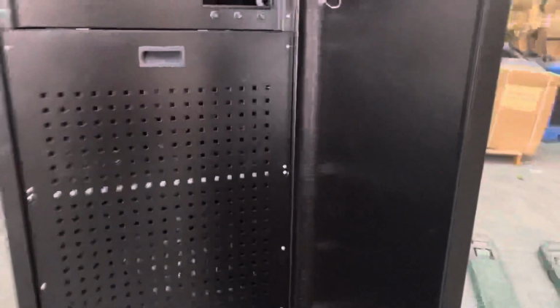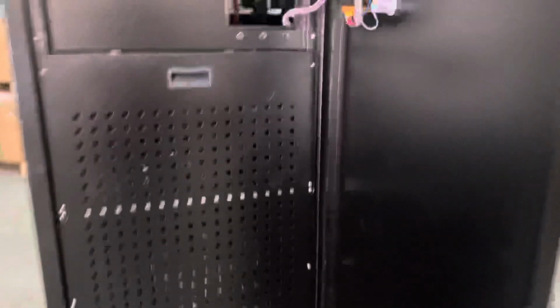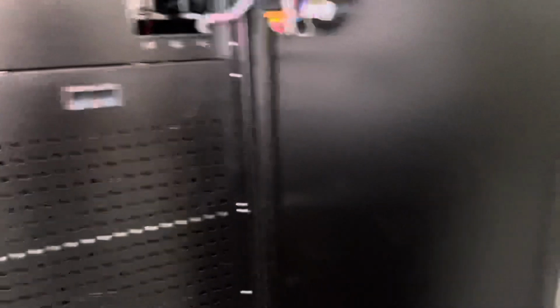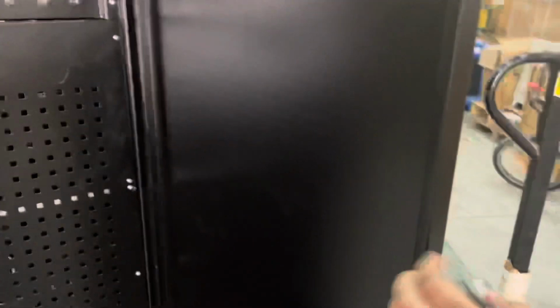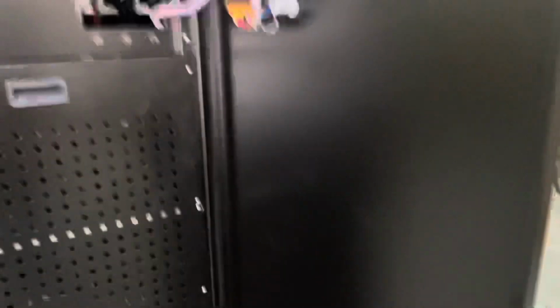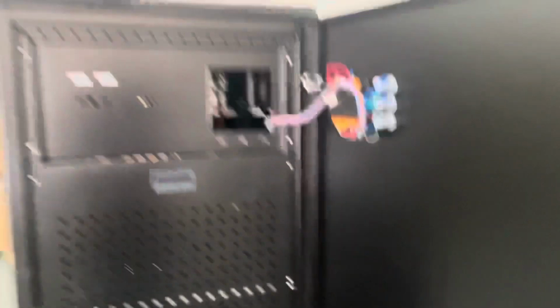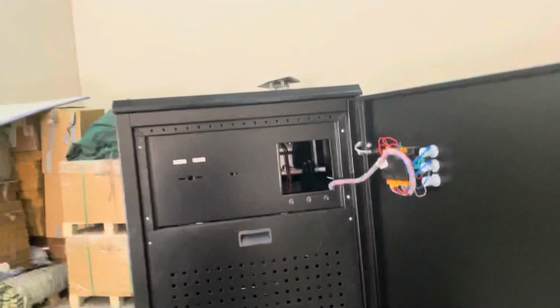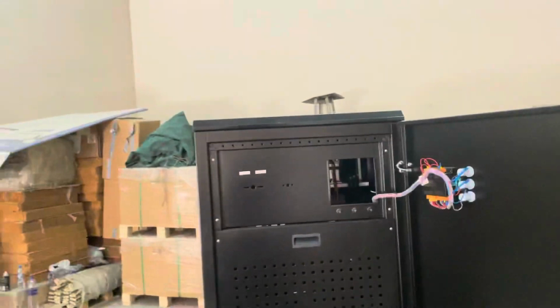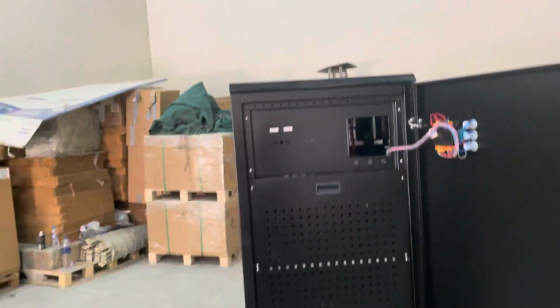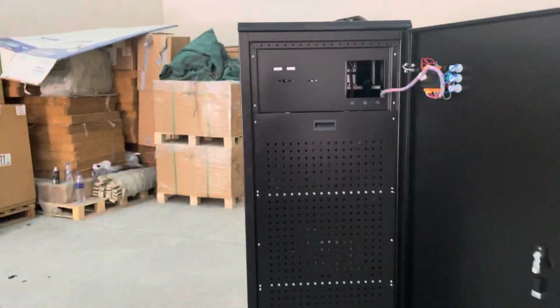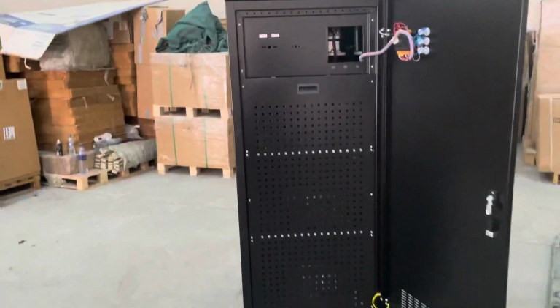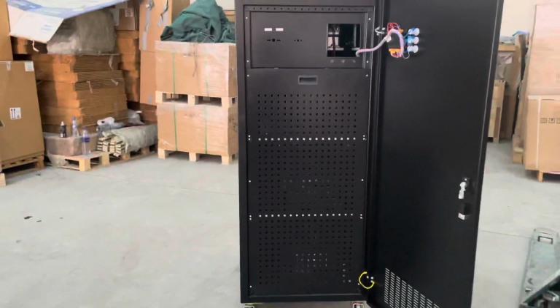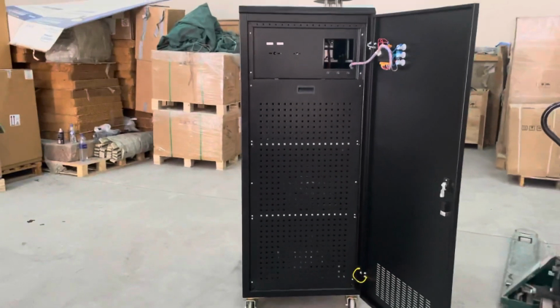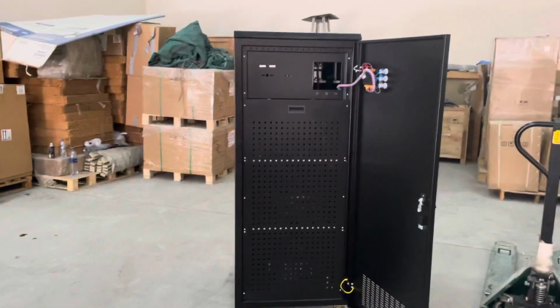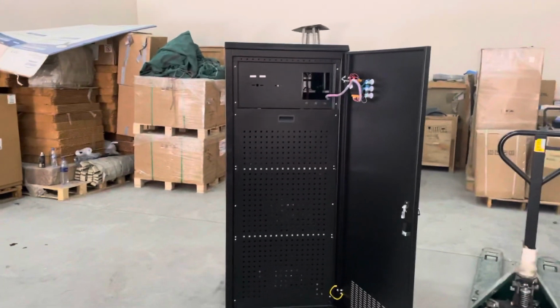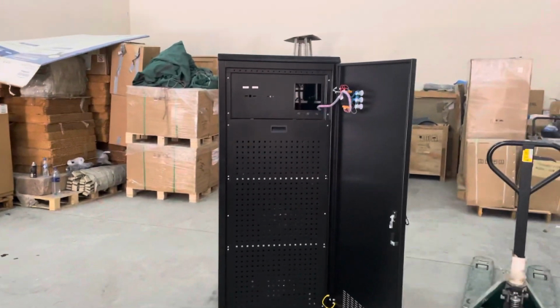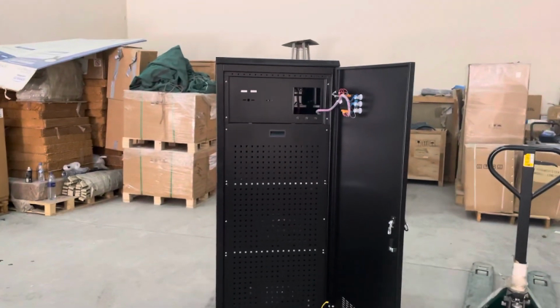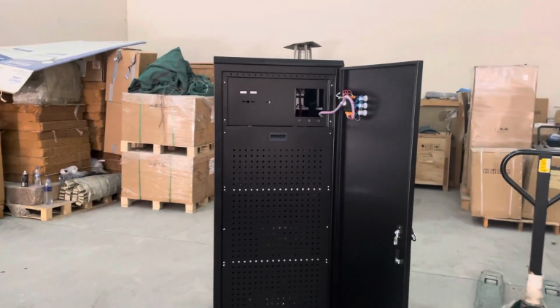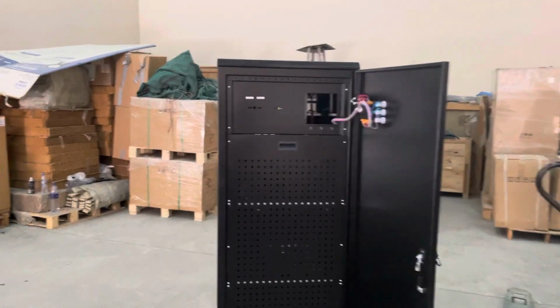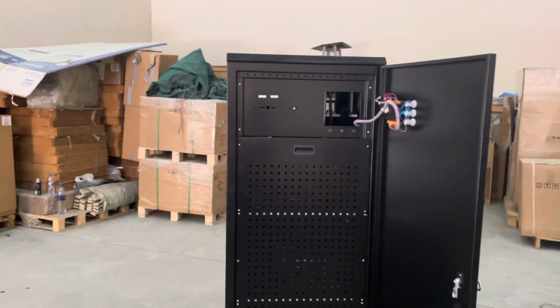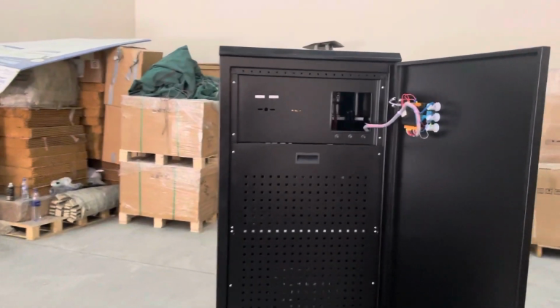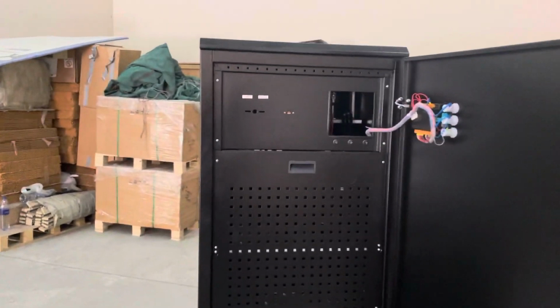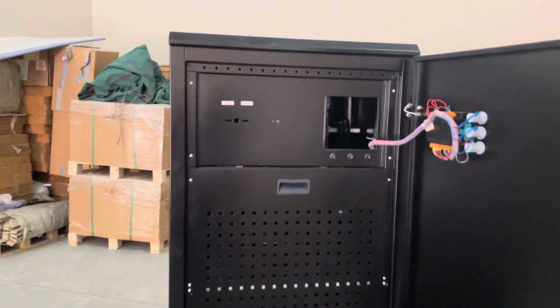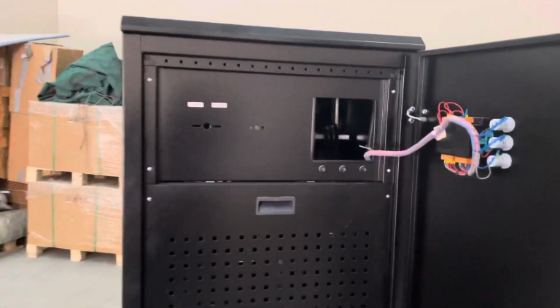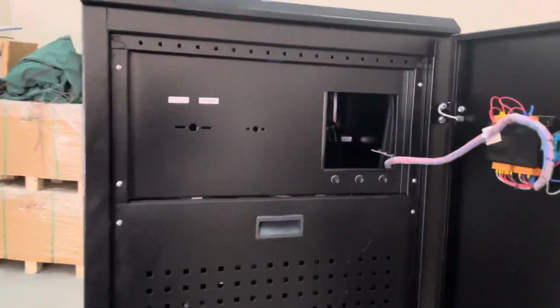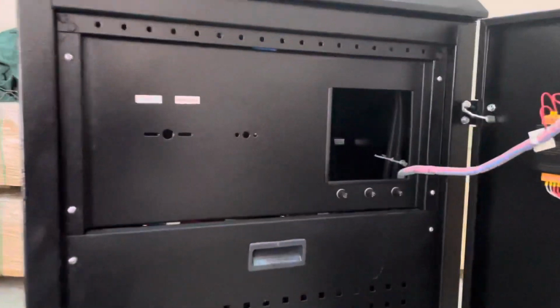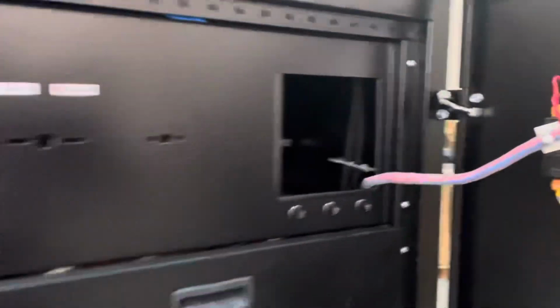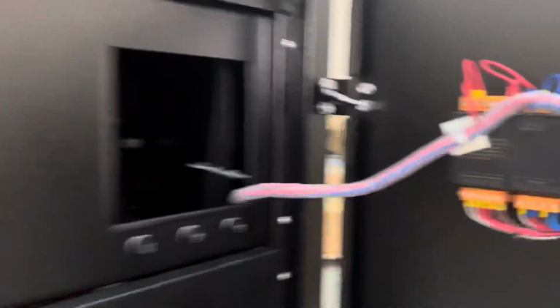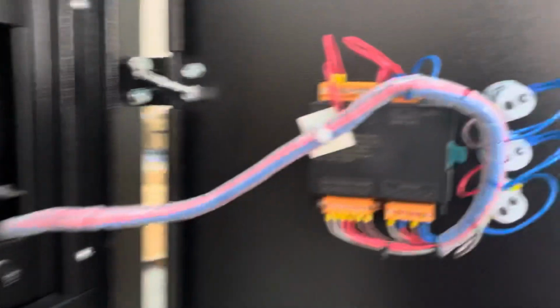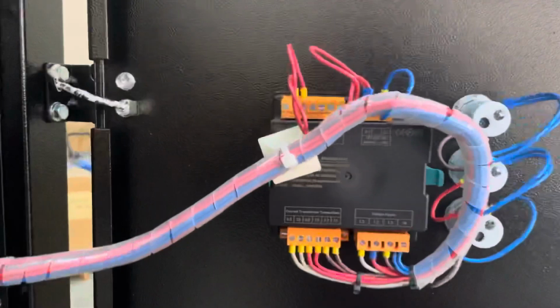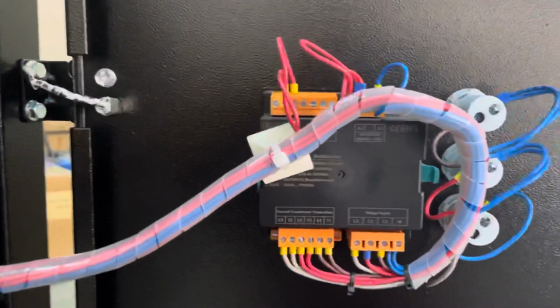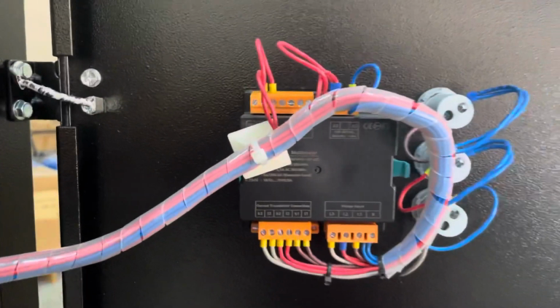Inside, you can see the unit's interior. There is the display.